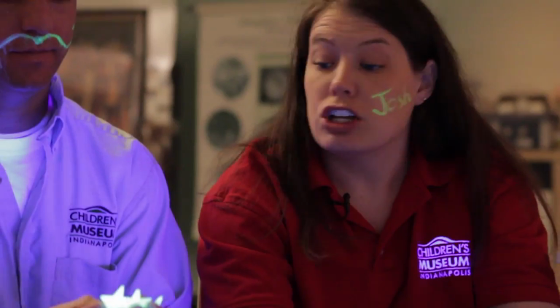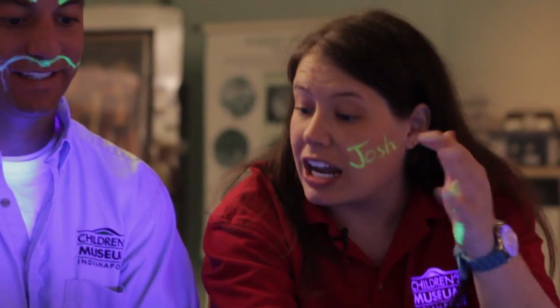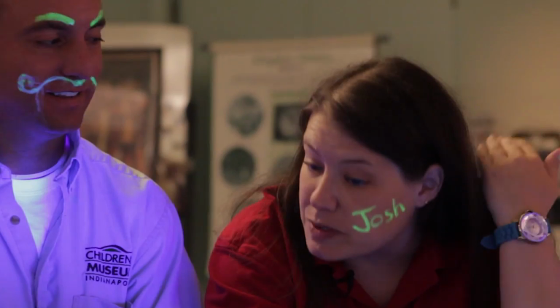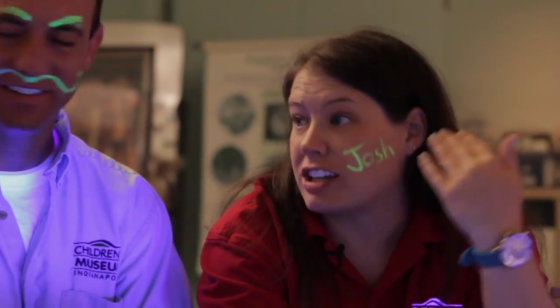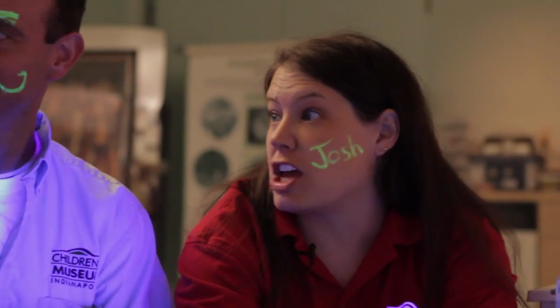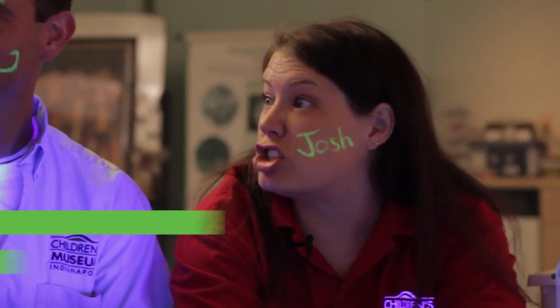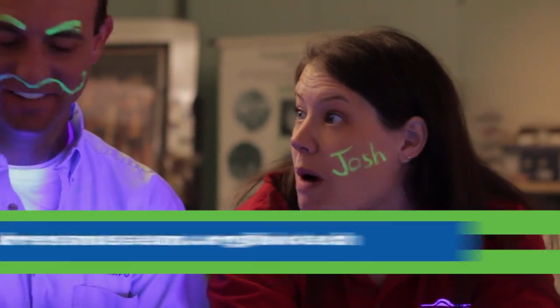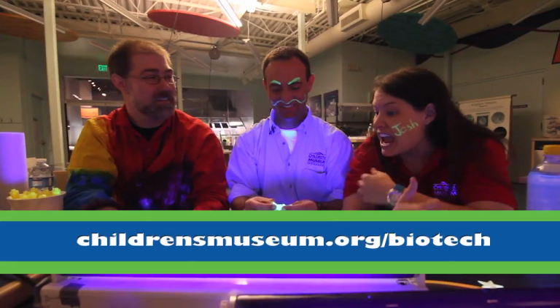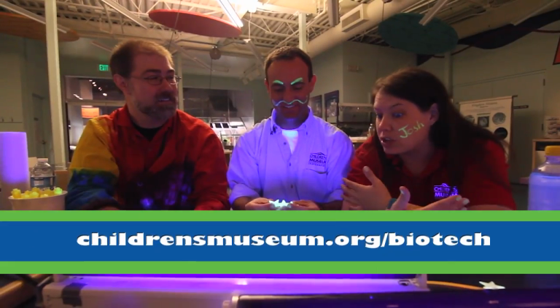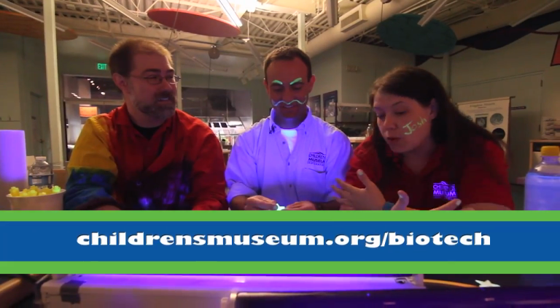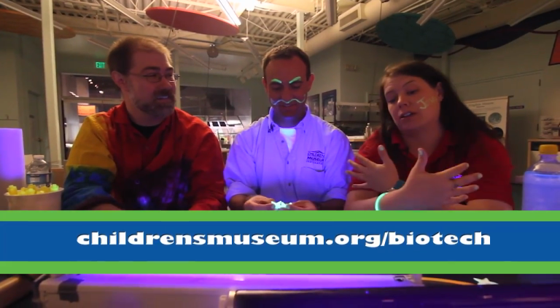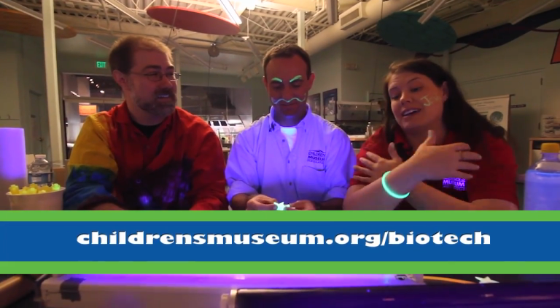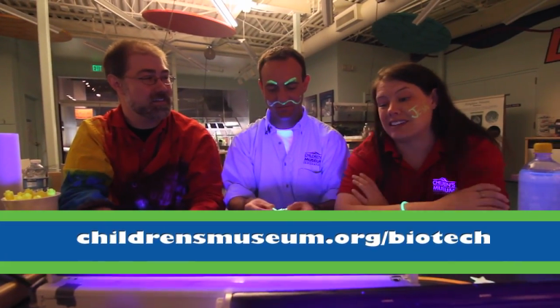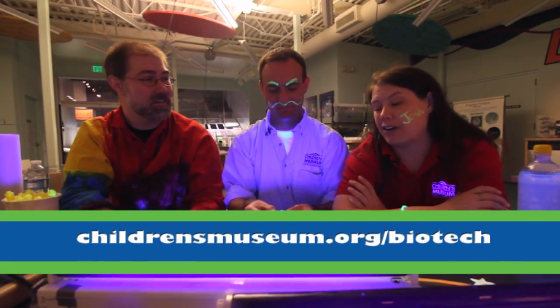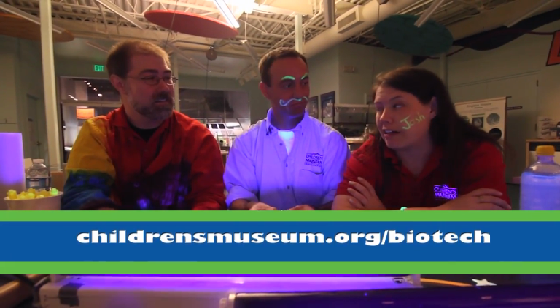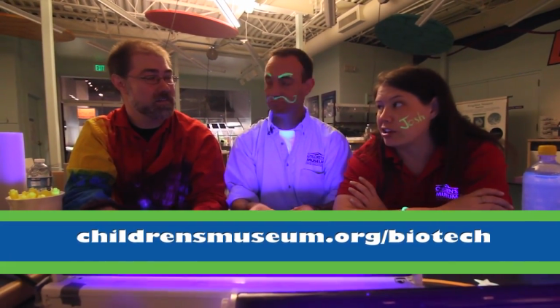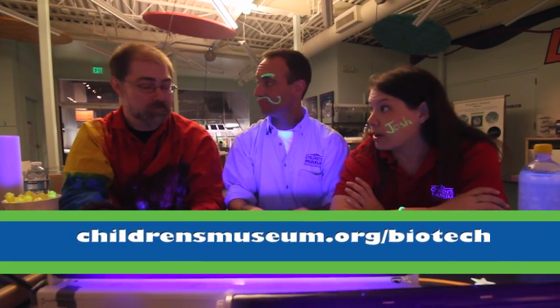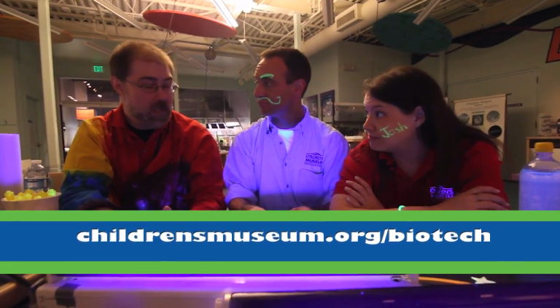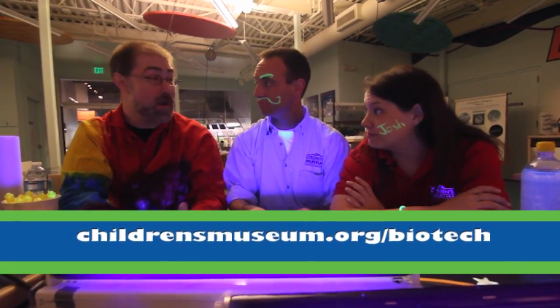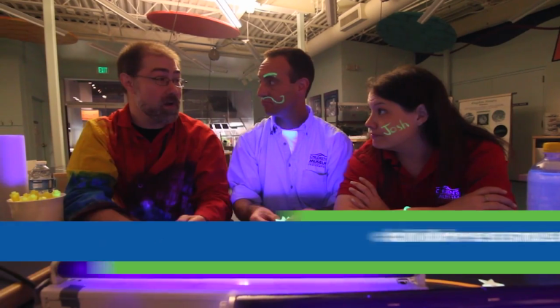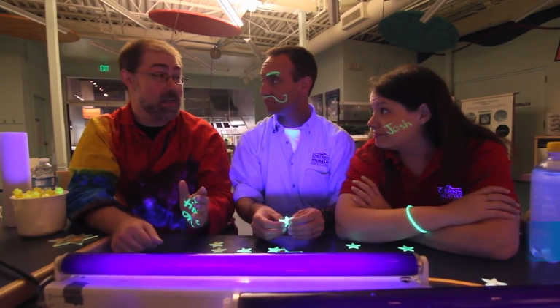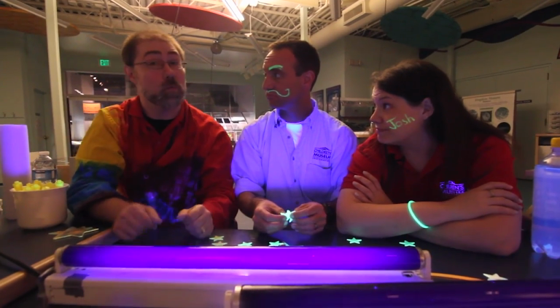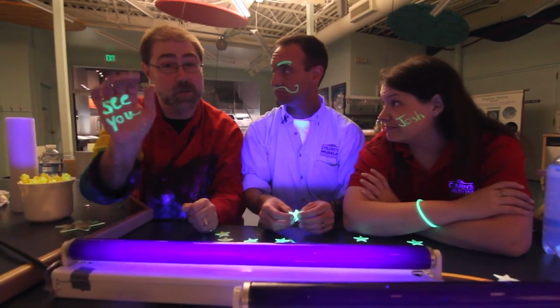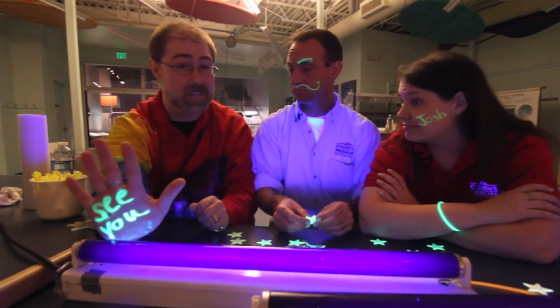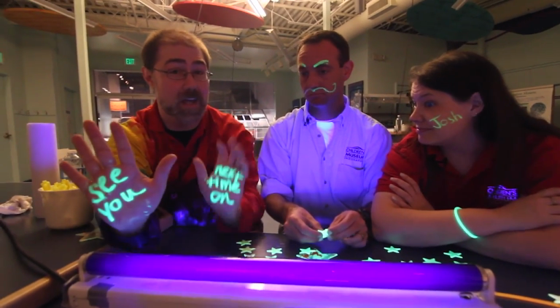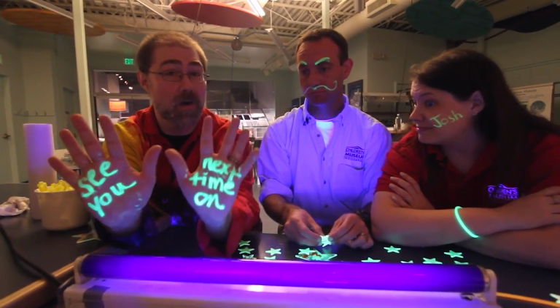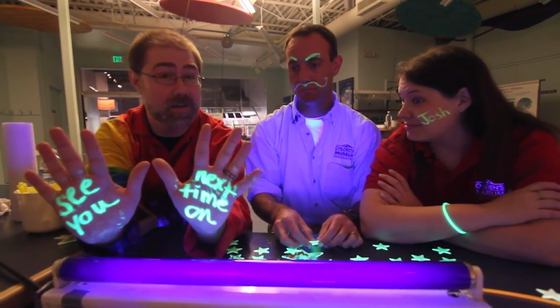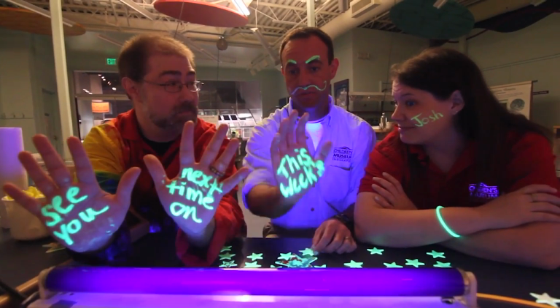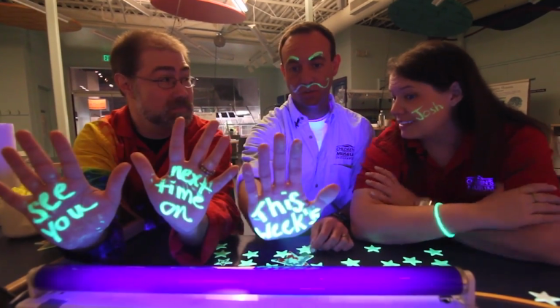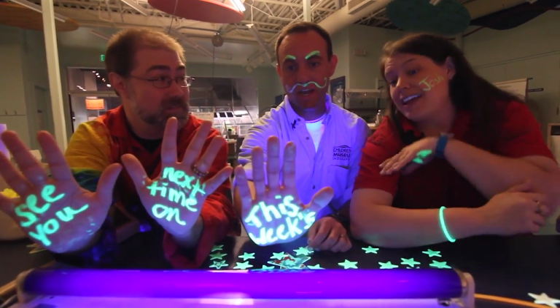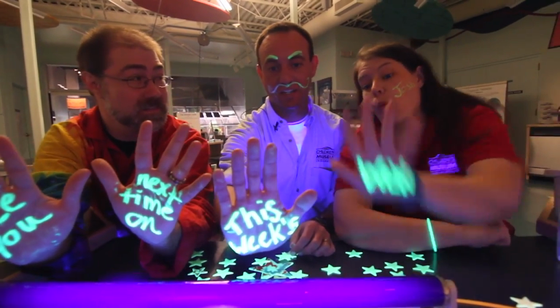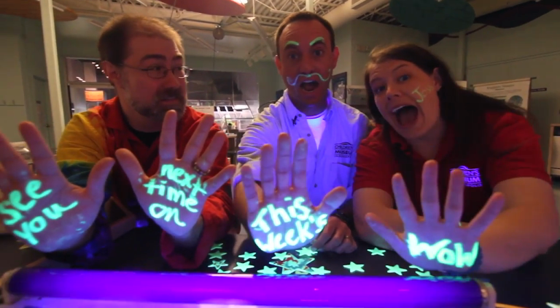John, this was awesome. Thank you so much. And you can learn more about luminescence in the Biotechnology Learning Center, right? You're right, Claire. And we'll see you next time on... This week's... Wow!